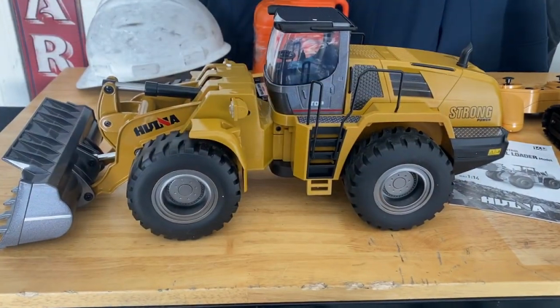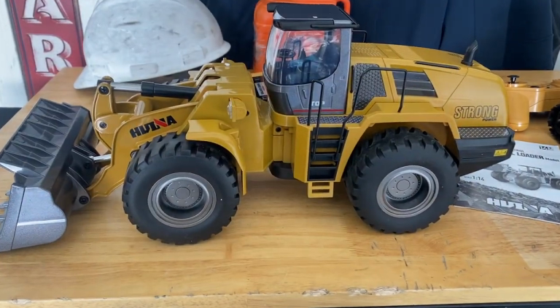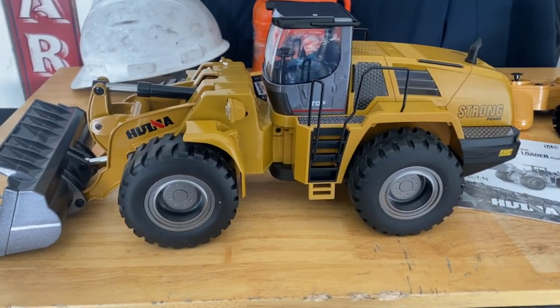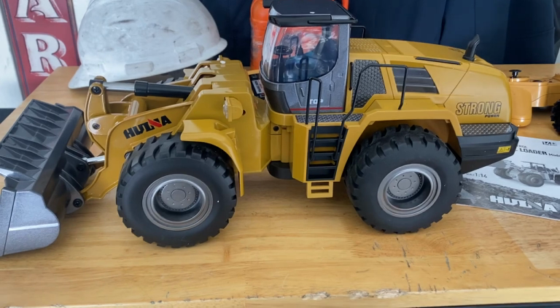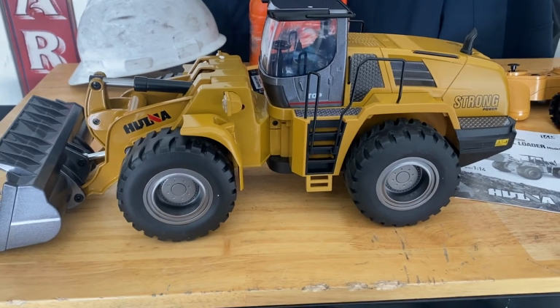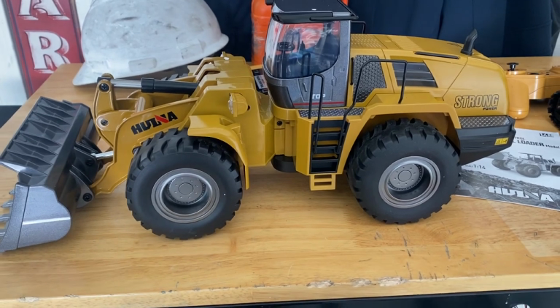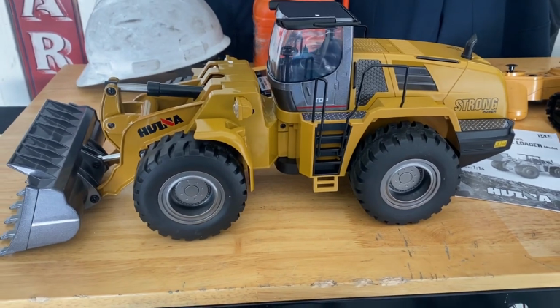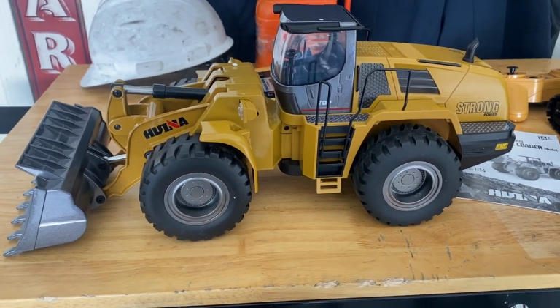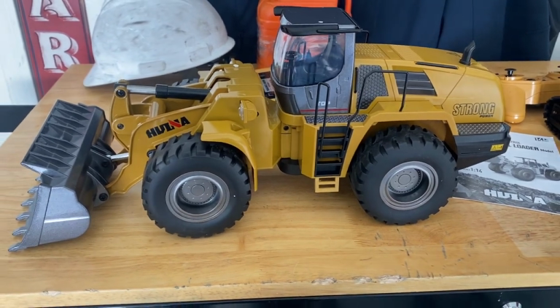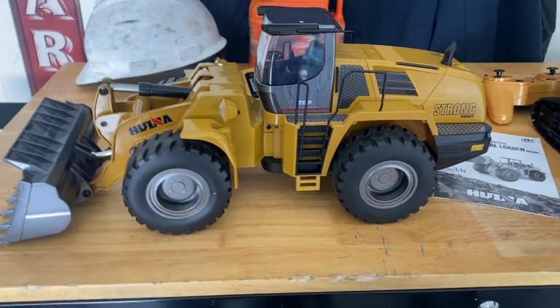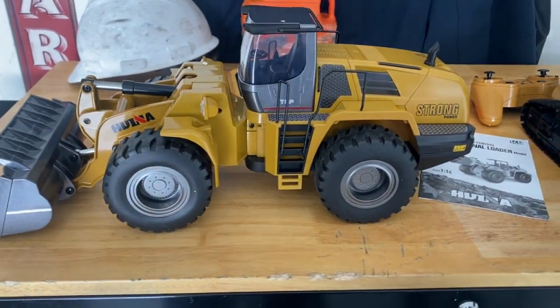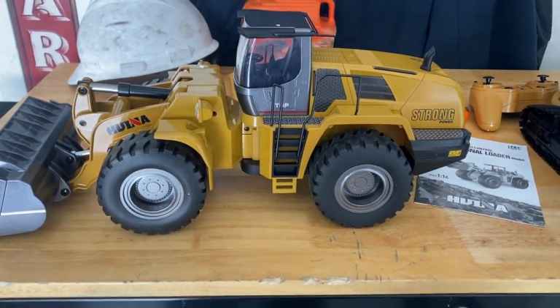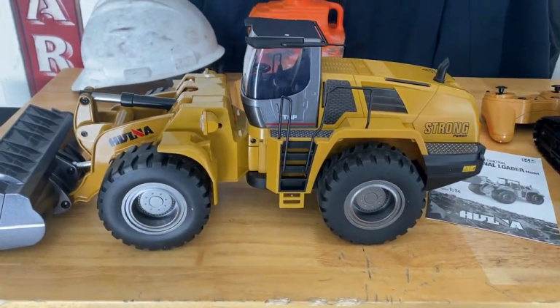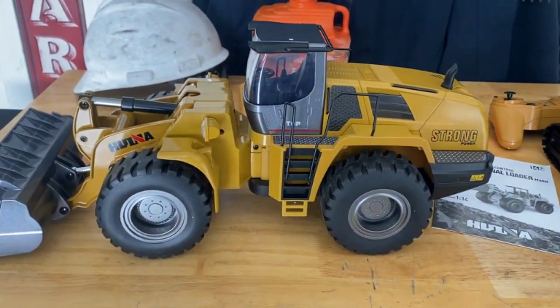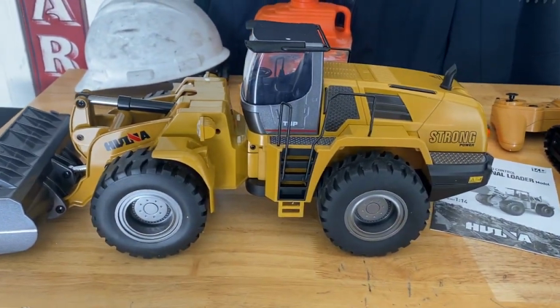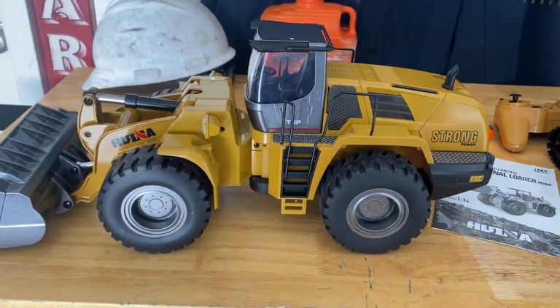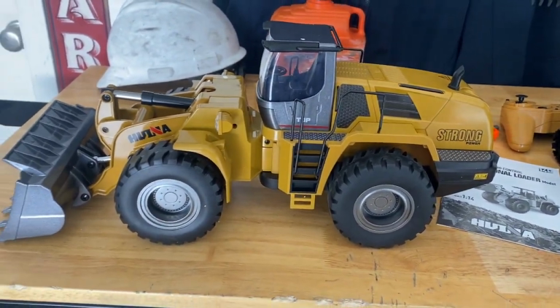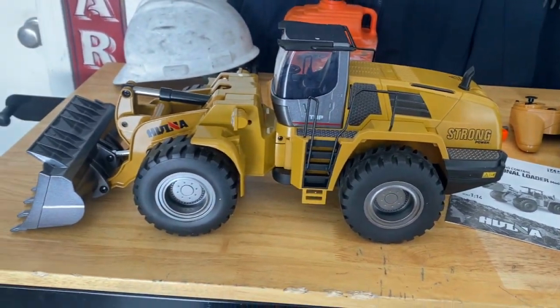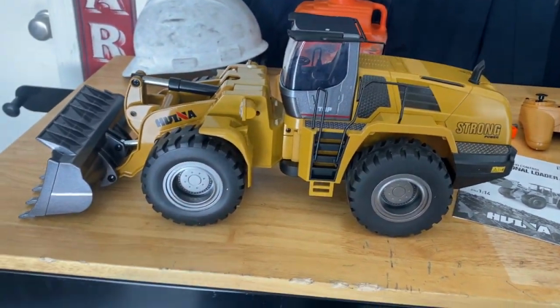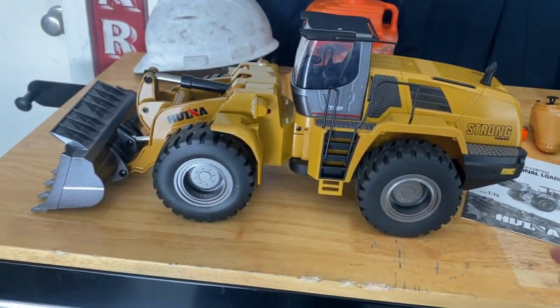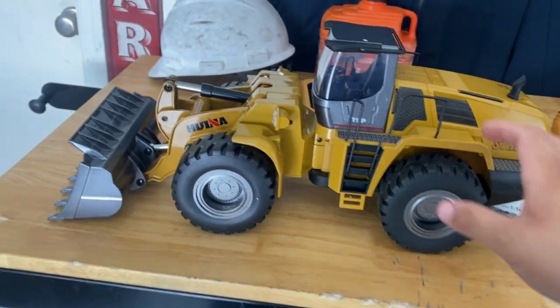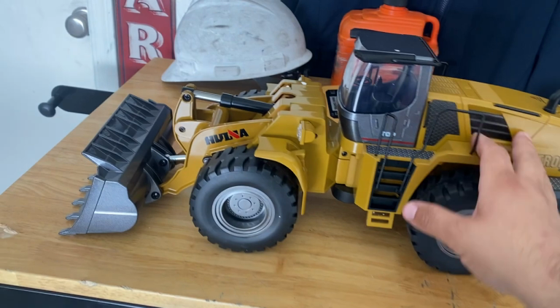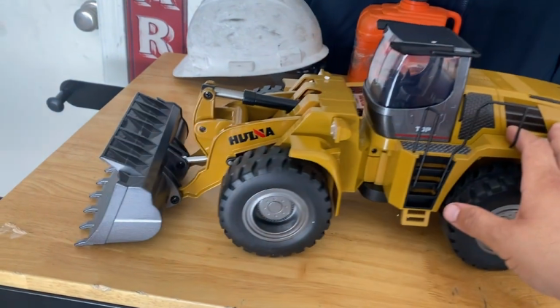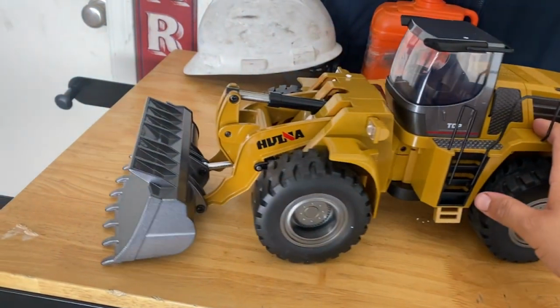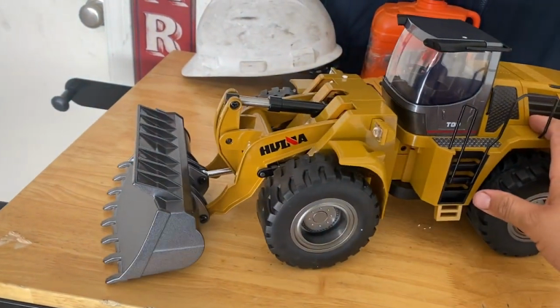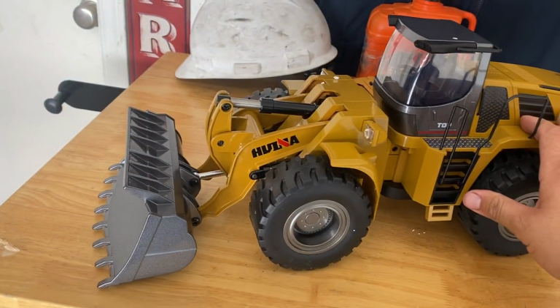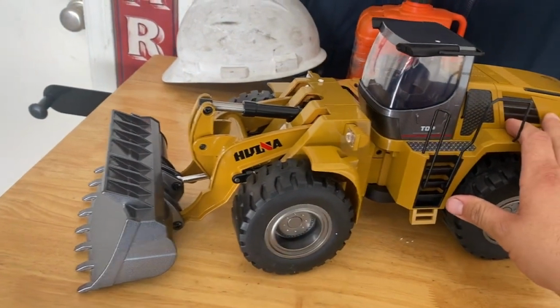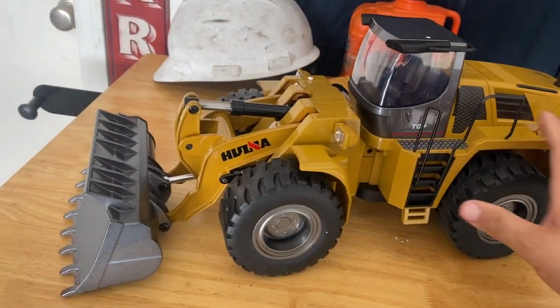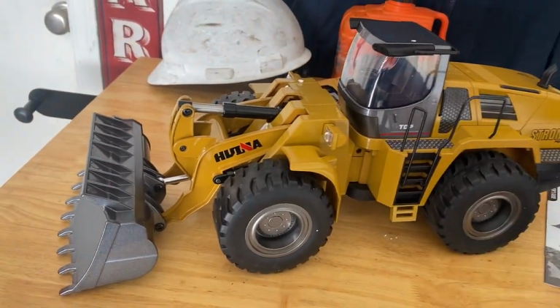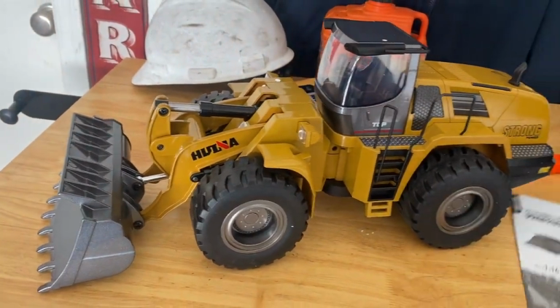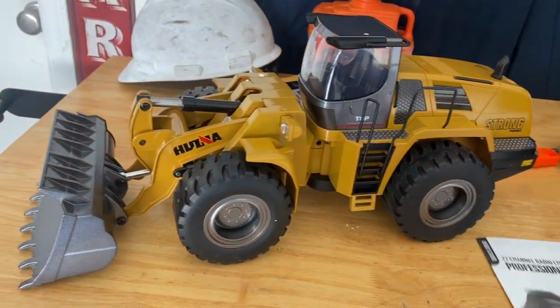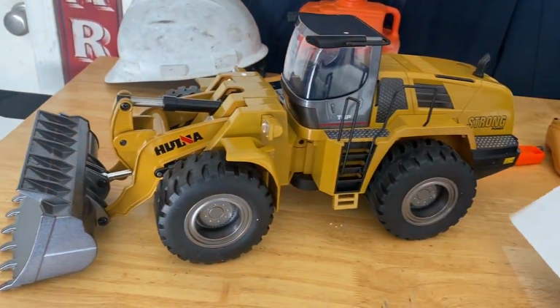What's up guys? Welcome back to the channel. So I'm very excited — today I finally got myself a Wiener 1583 loader.